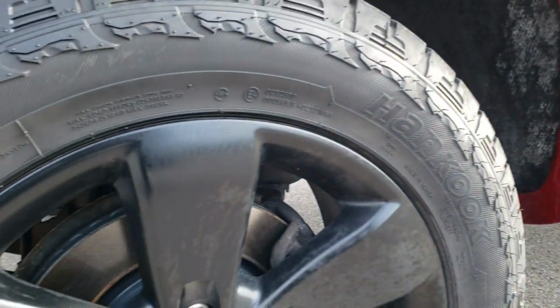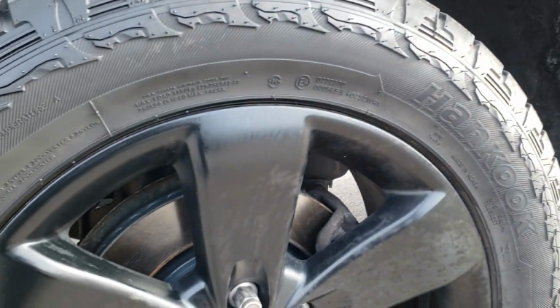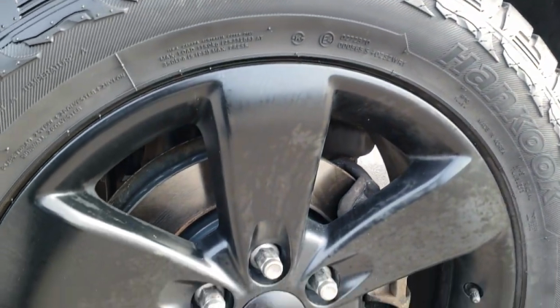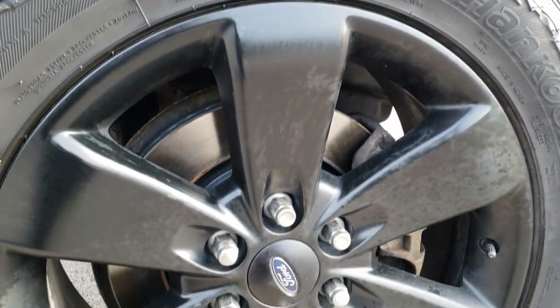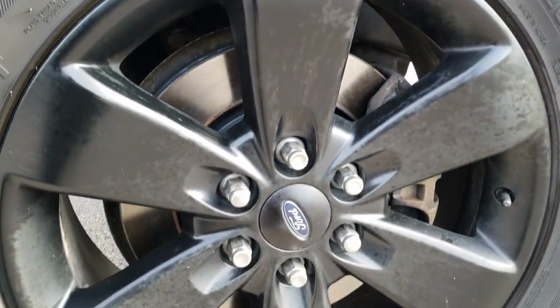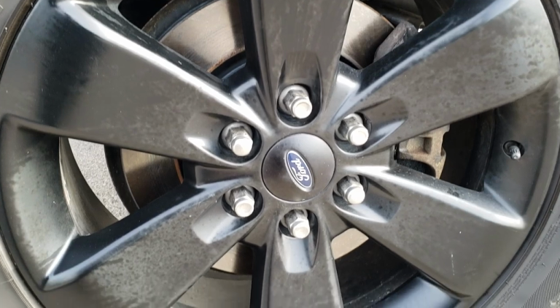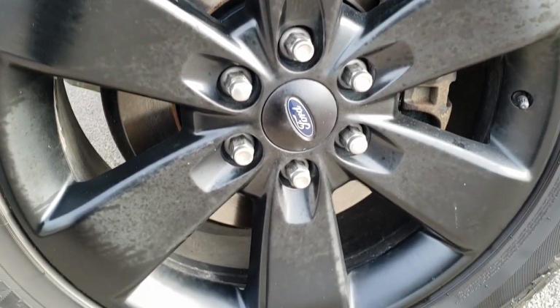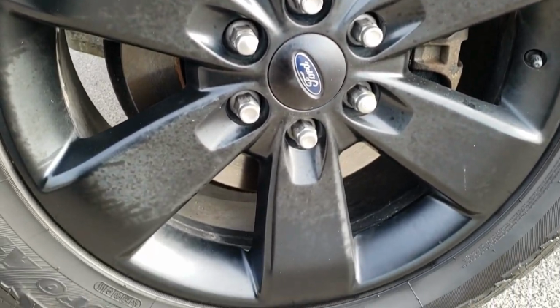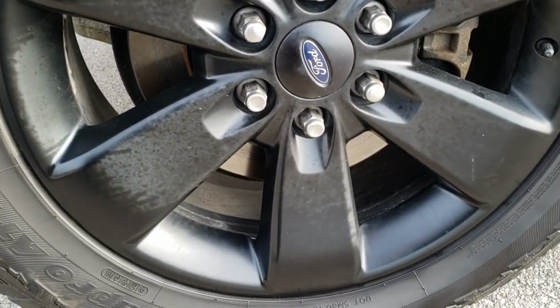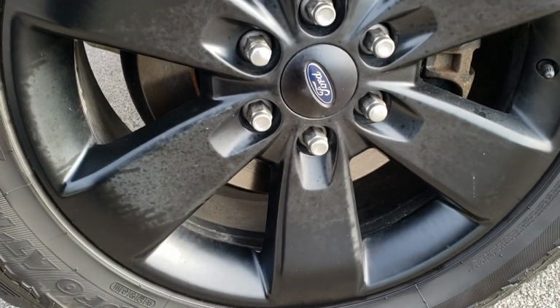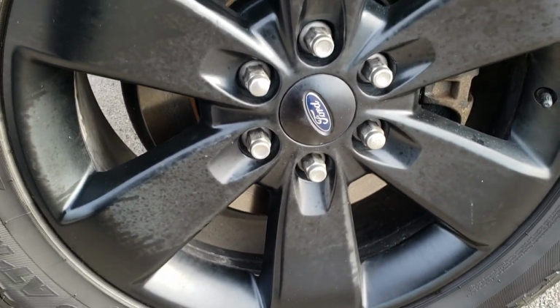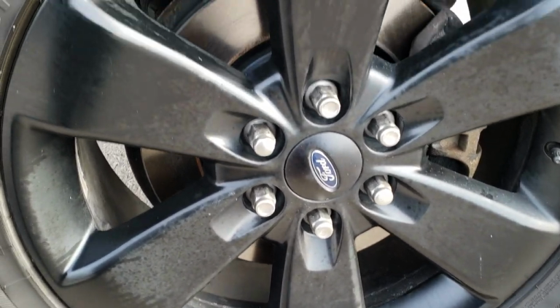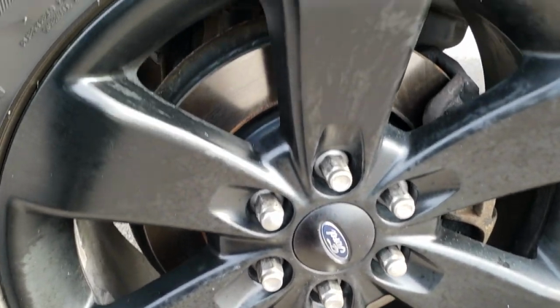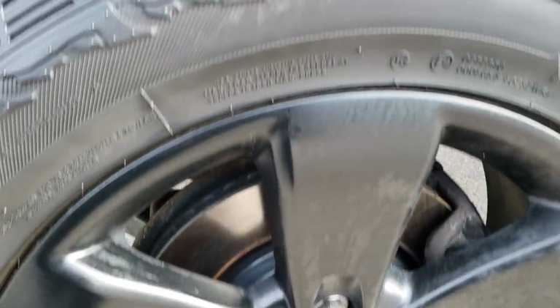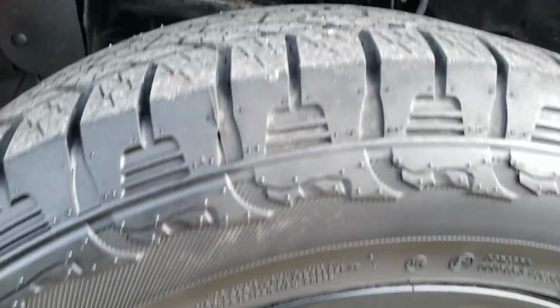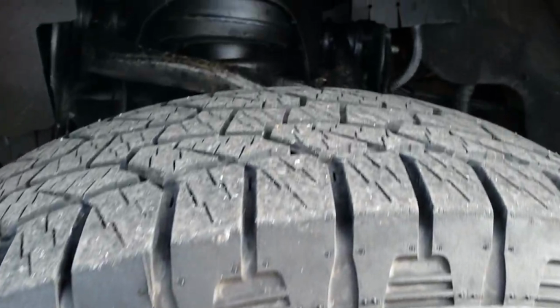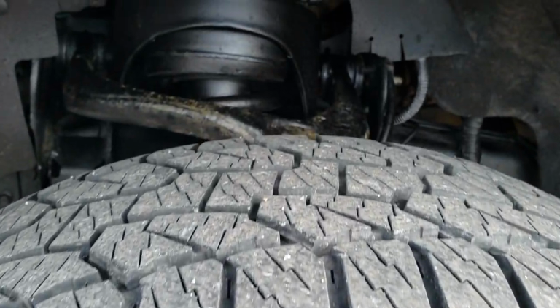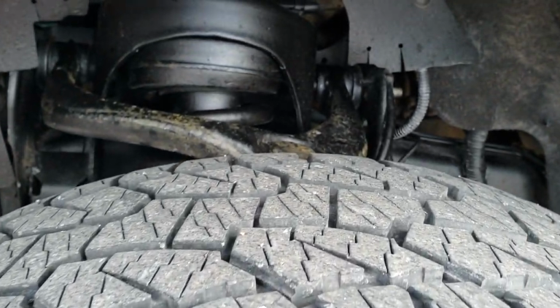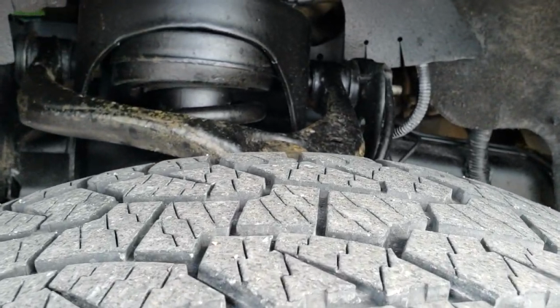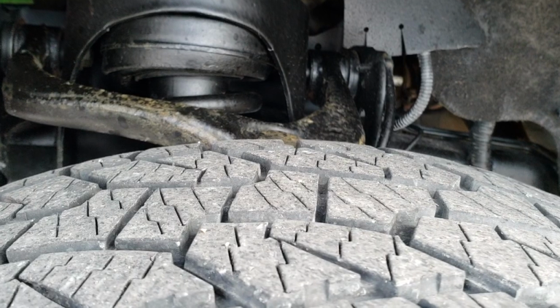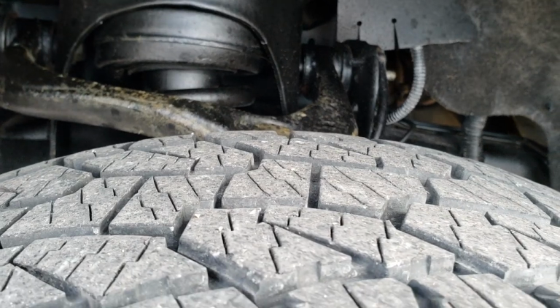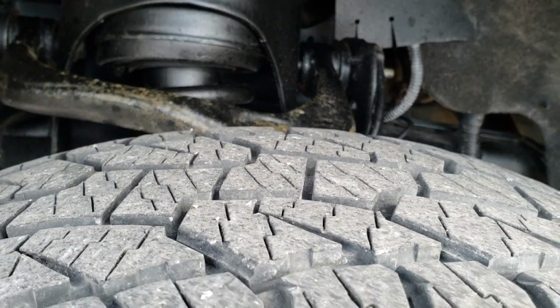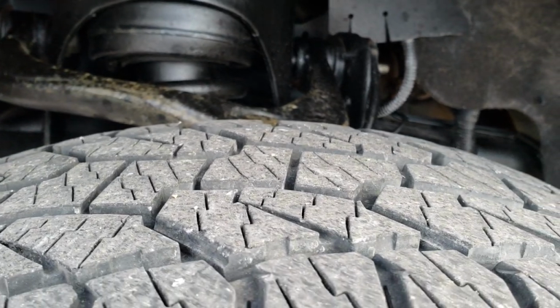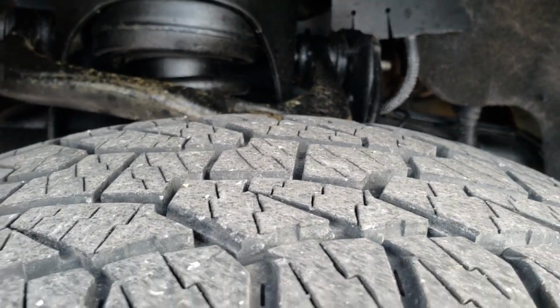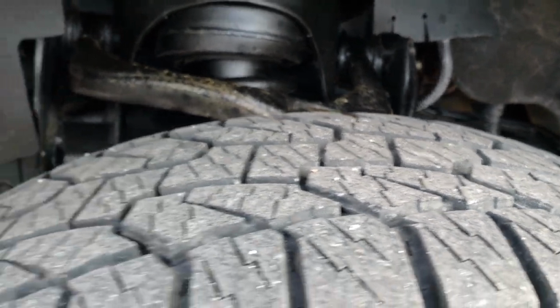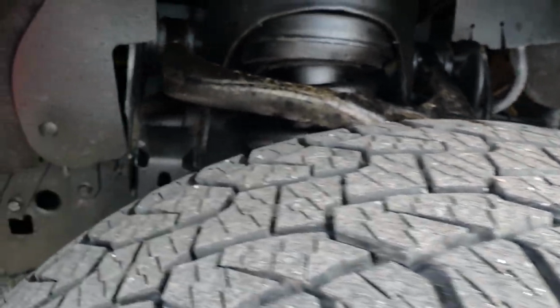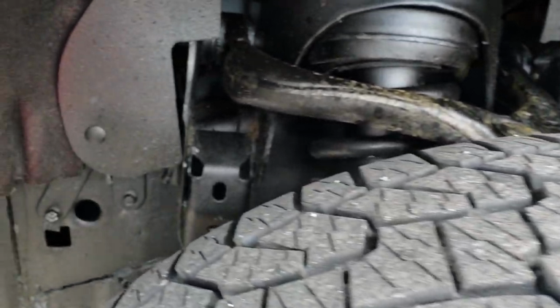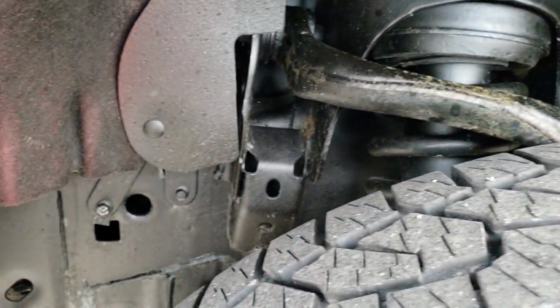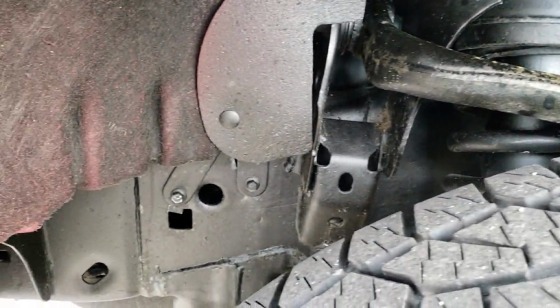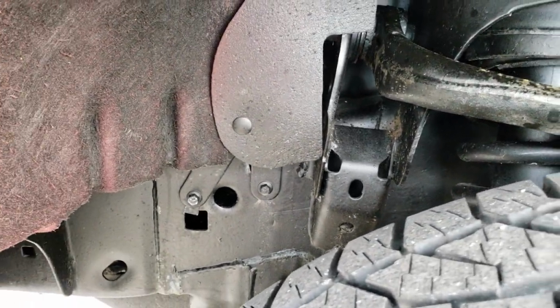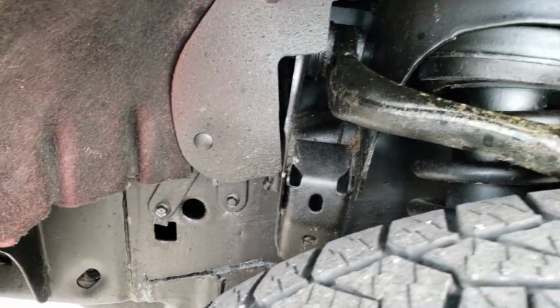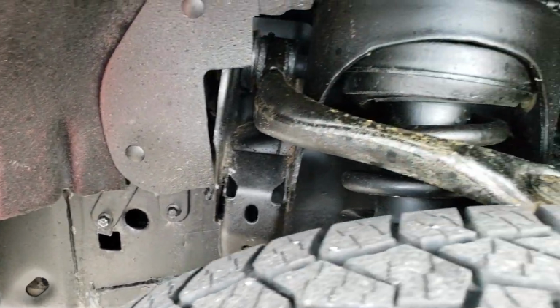It comes with the 20 inch painted alloy rims and it has Hankook Dynapro 275-55R20 tires with right around half the tread left on them. Frame and underbody is in really nice condition.